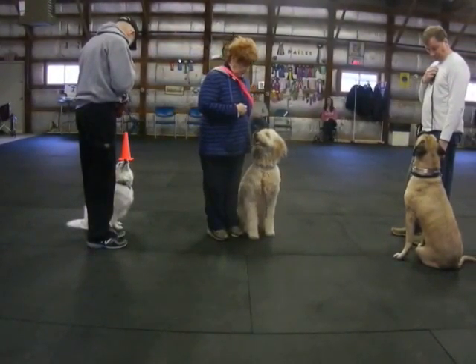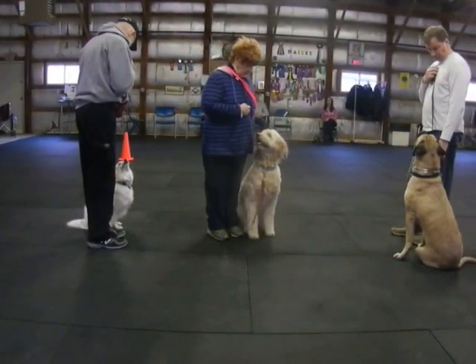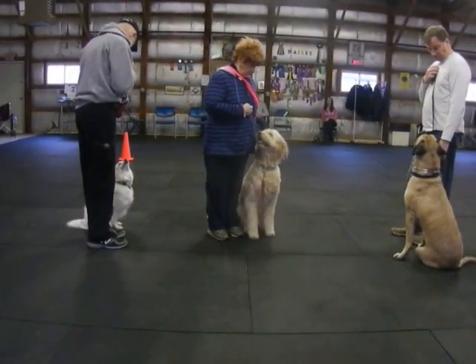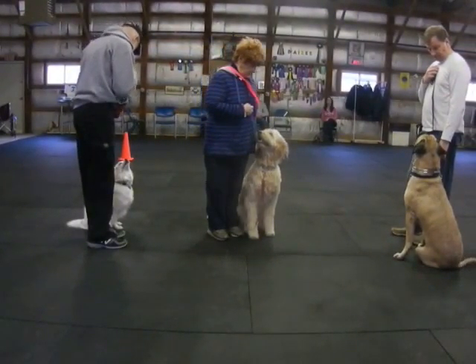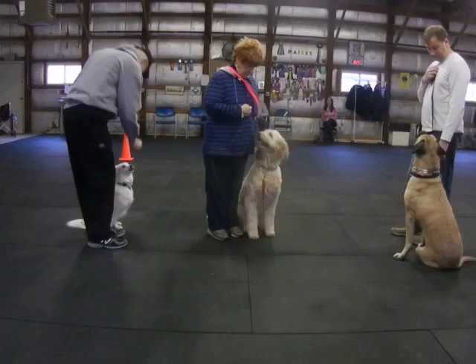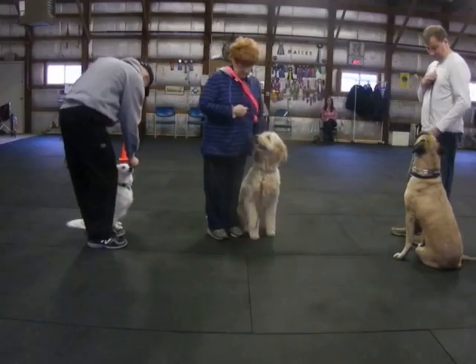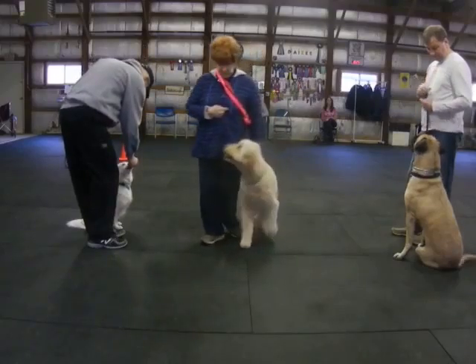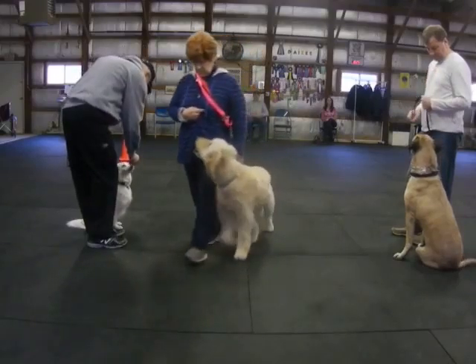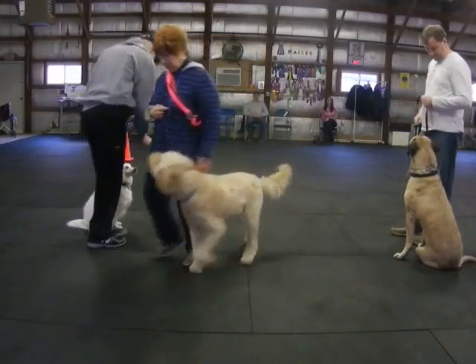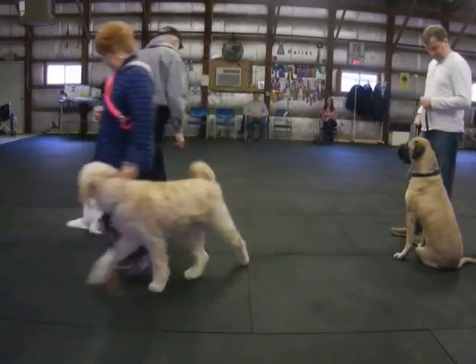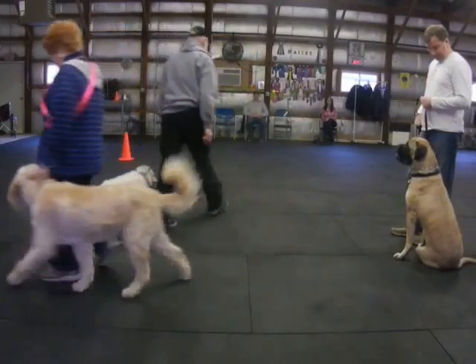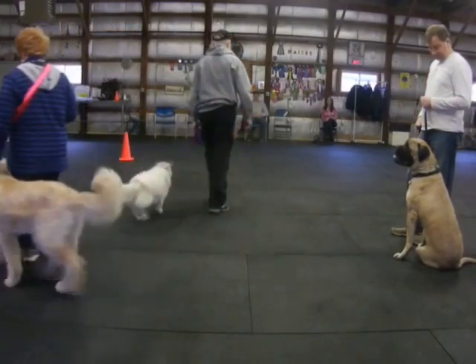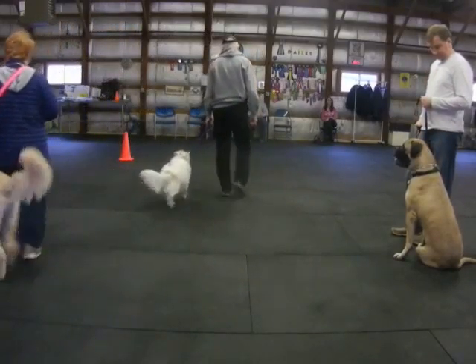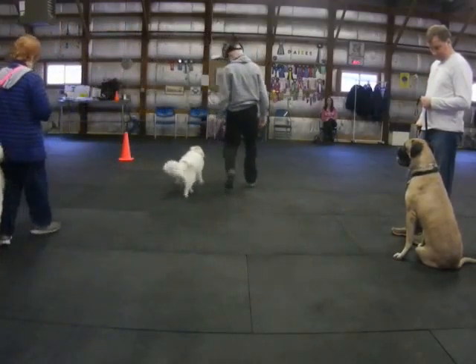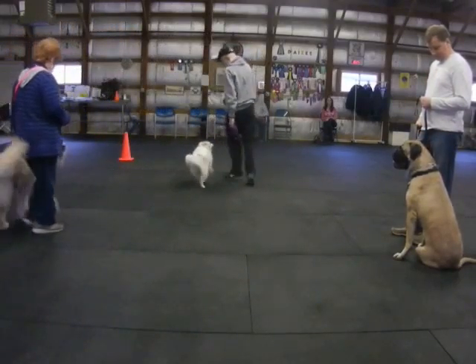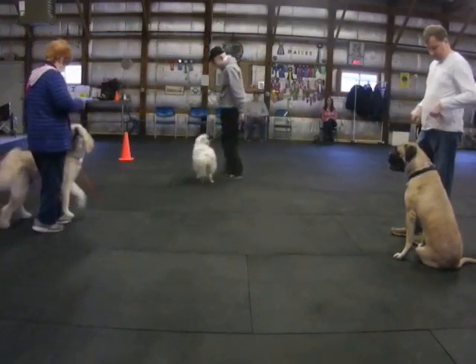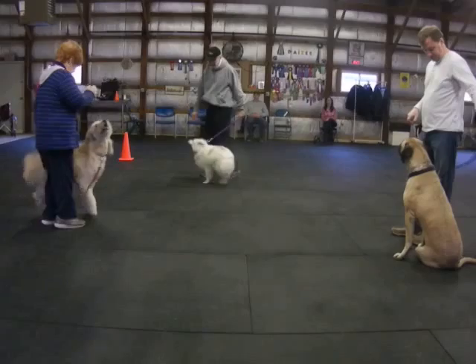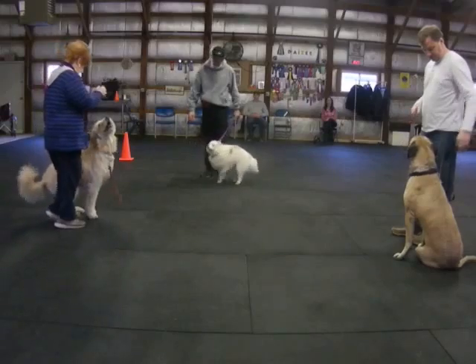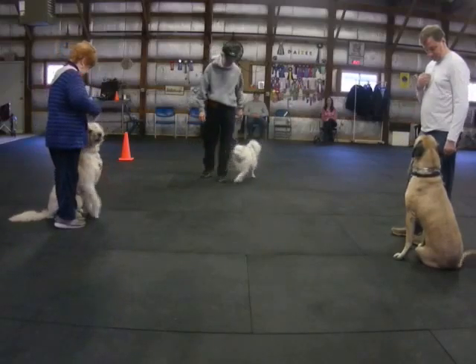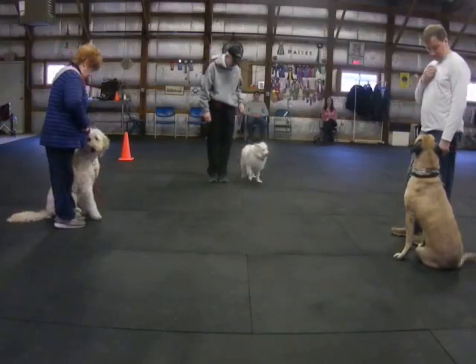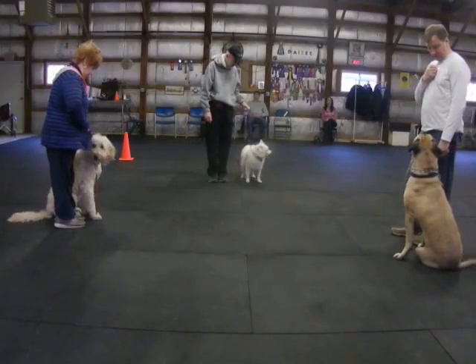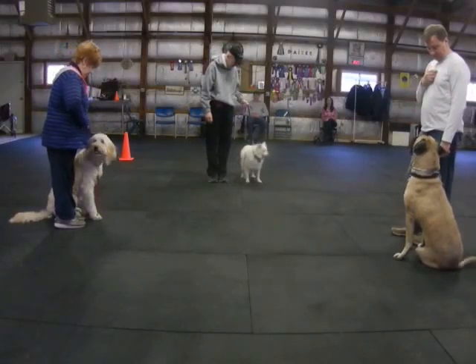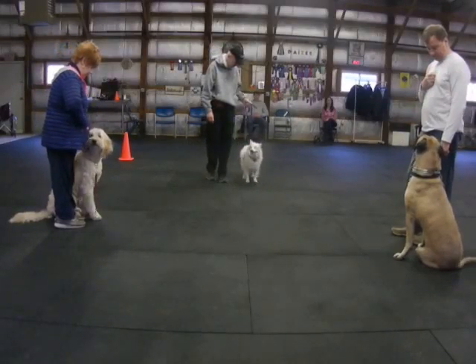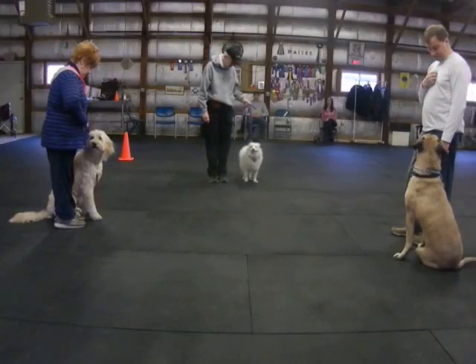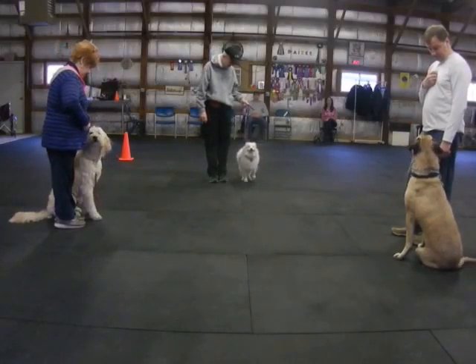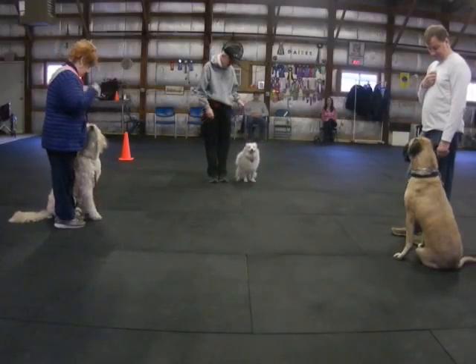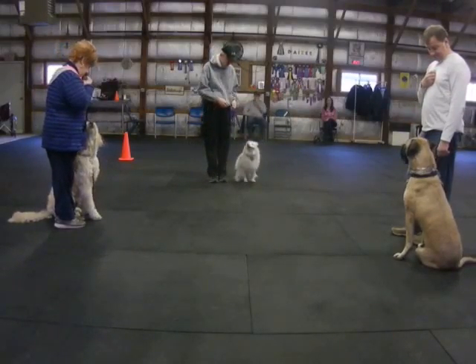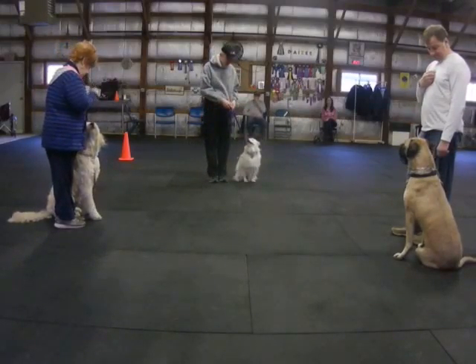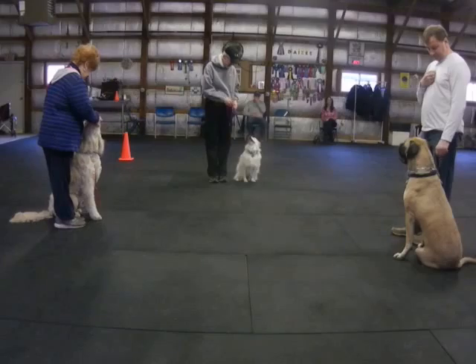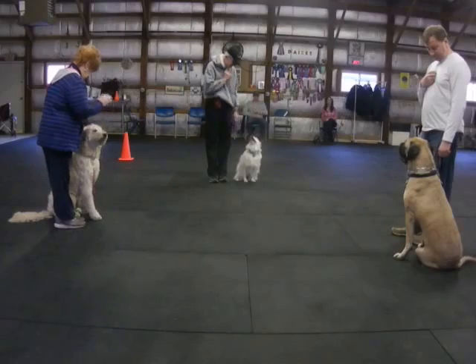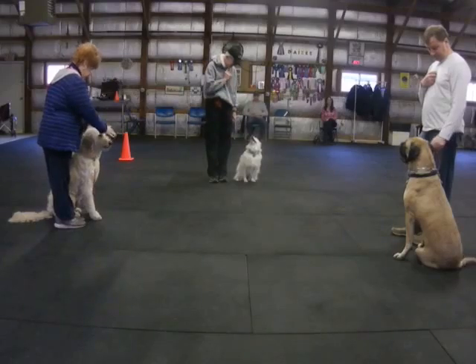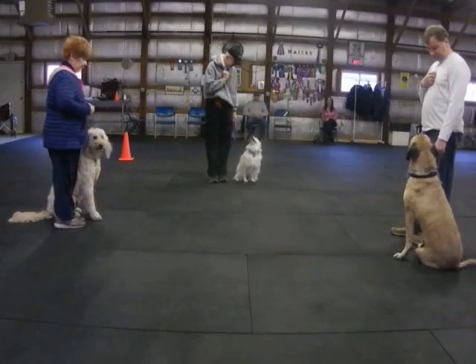Bob, you're up at the front. Sue, take Bob's place, please. Sue, one step closer, please.